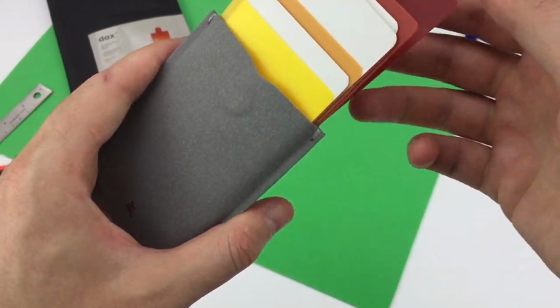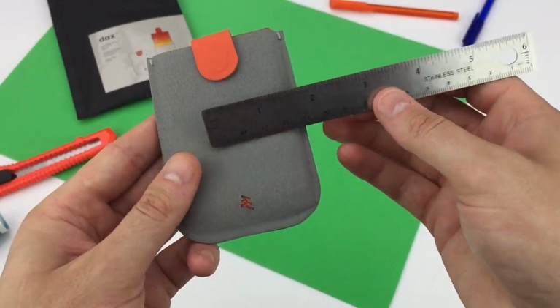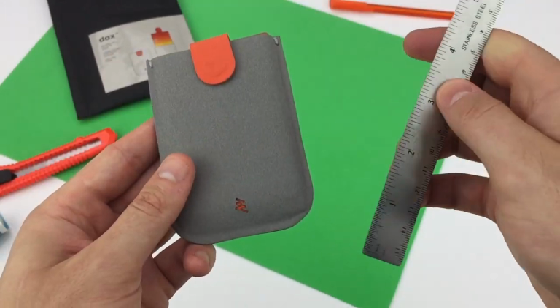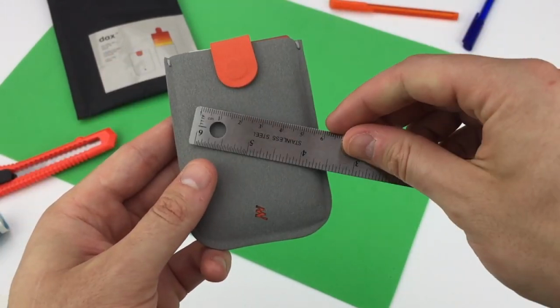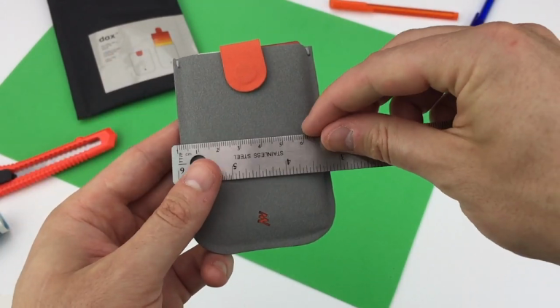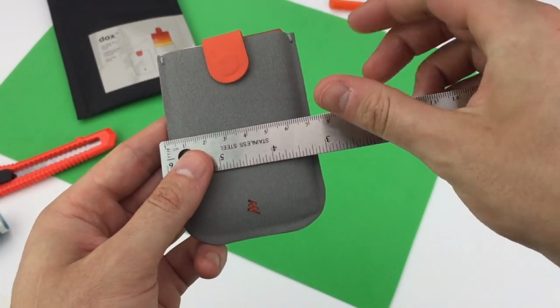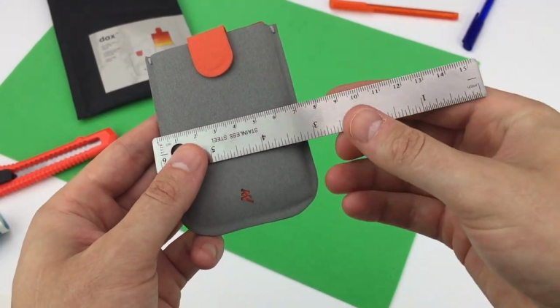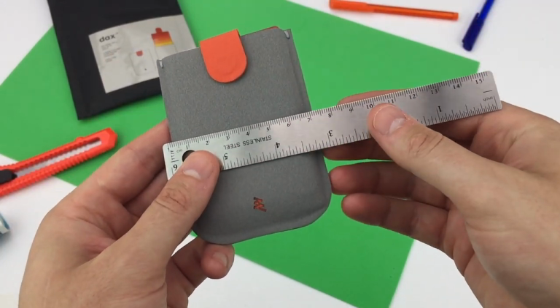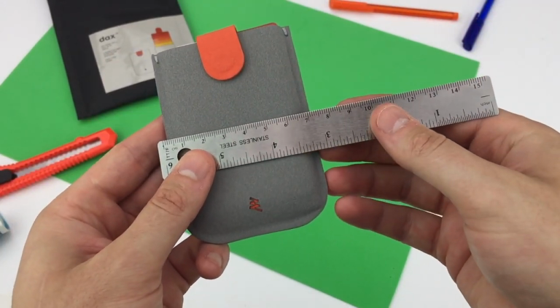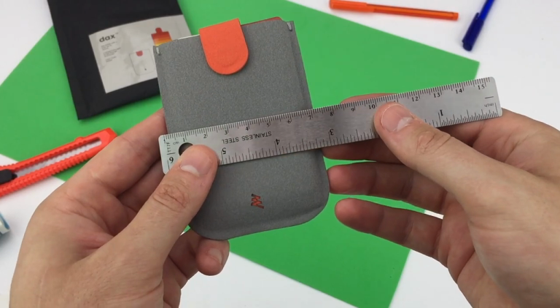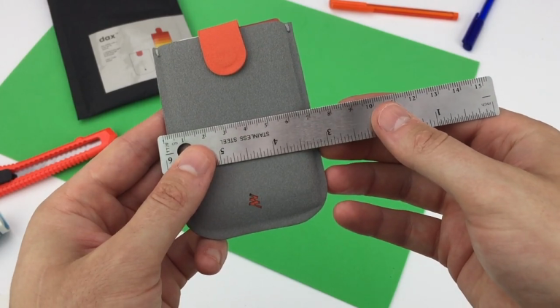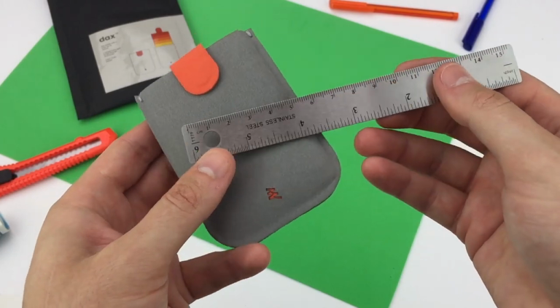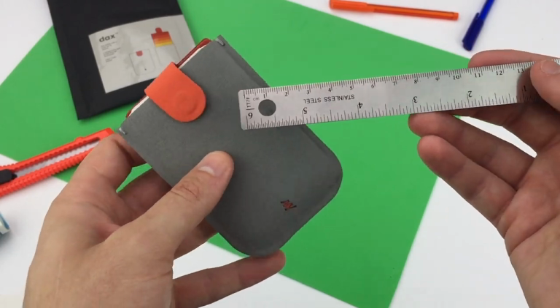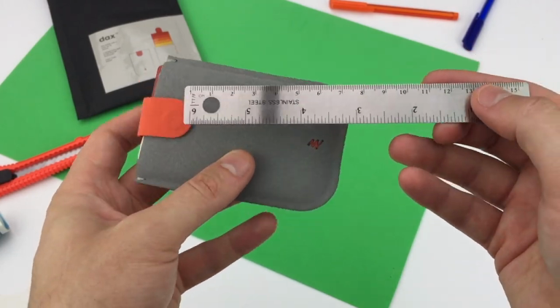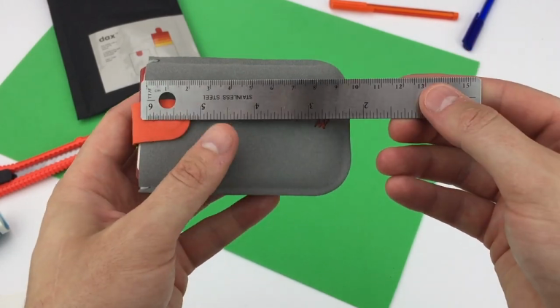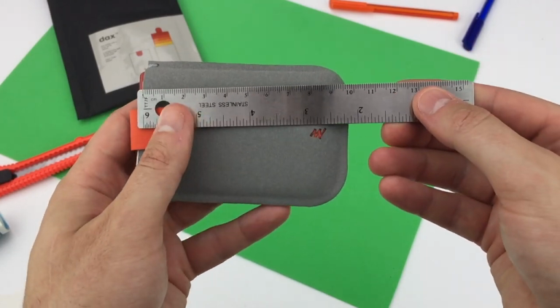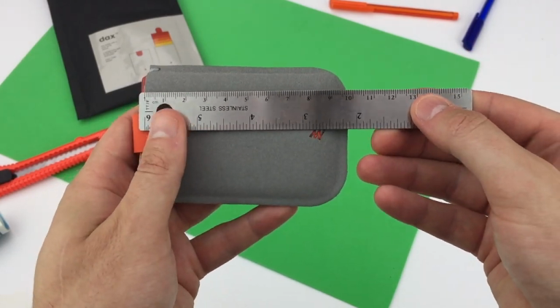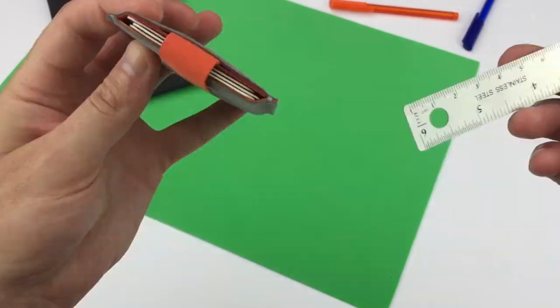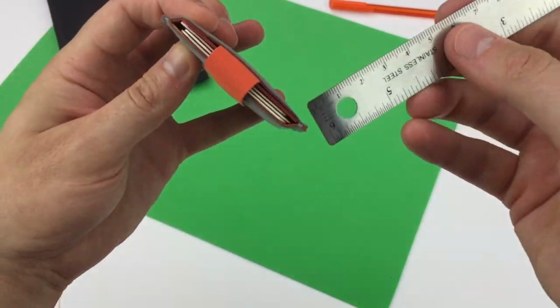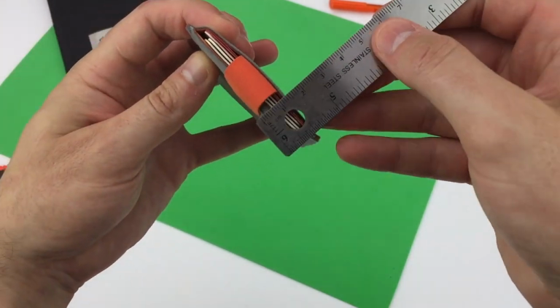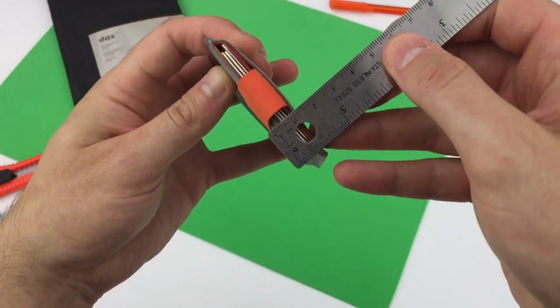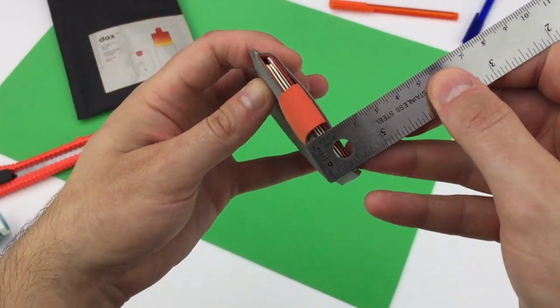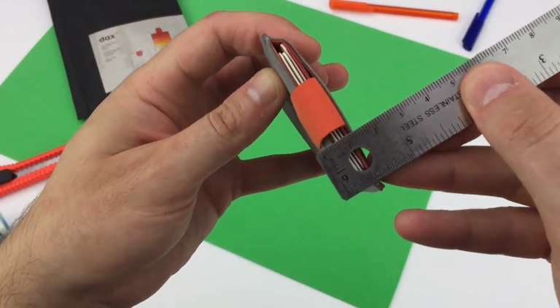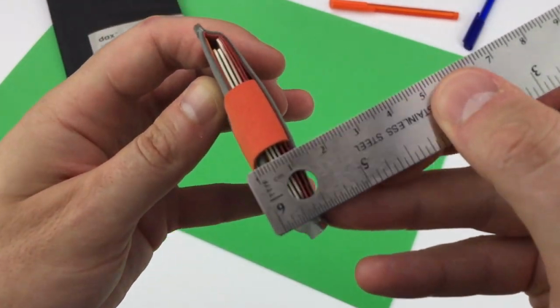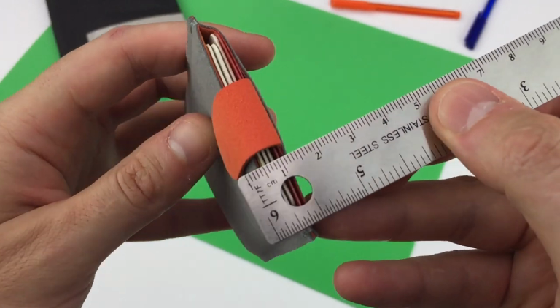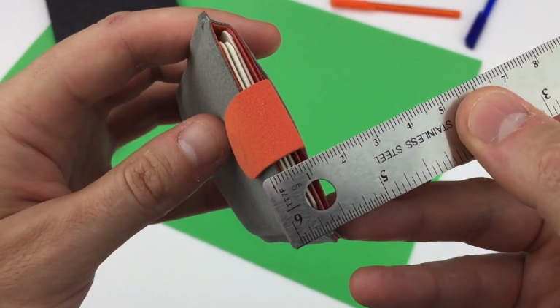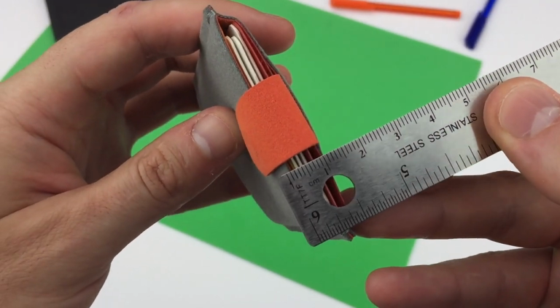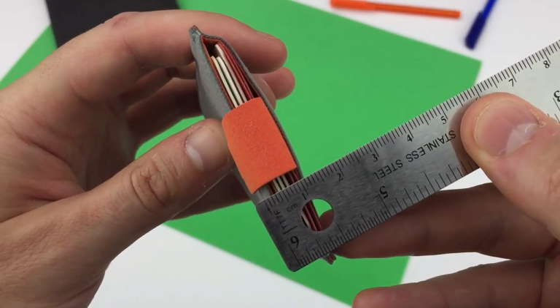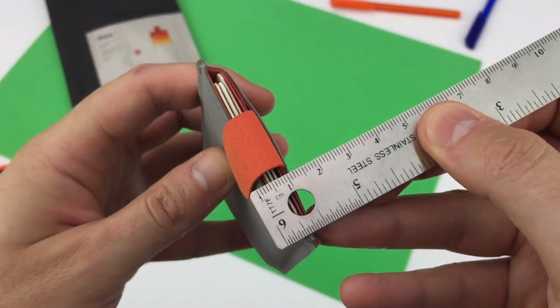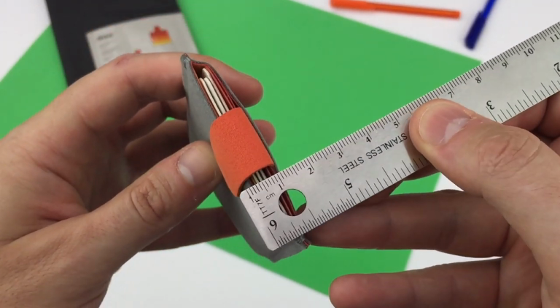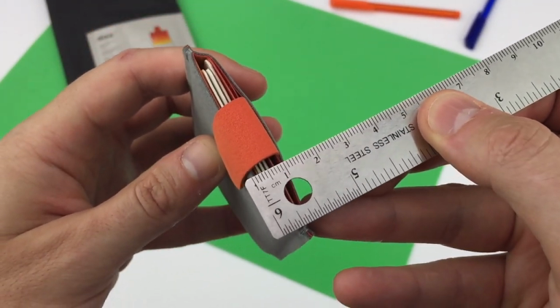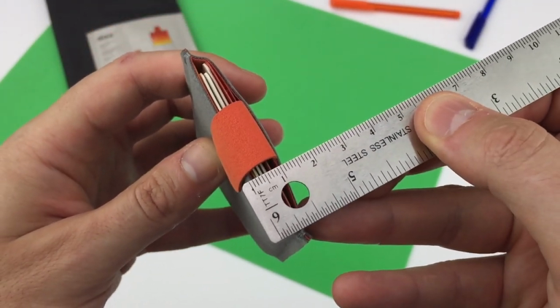Its dimensions are pretty tiny as you can see — it measures just under 7cm by 10cm, and even when it's full of cards, it's pretty slim at less than 1cm.